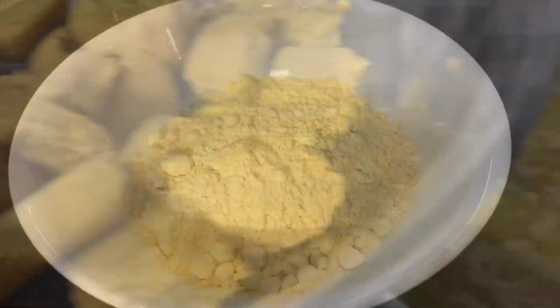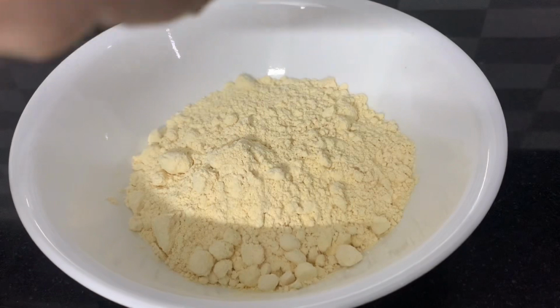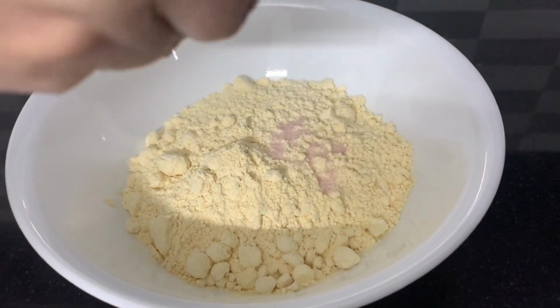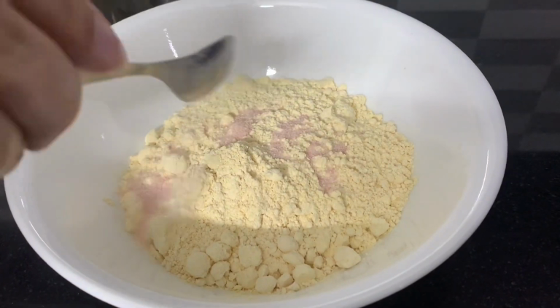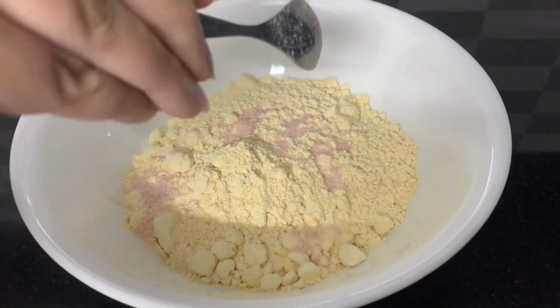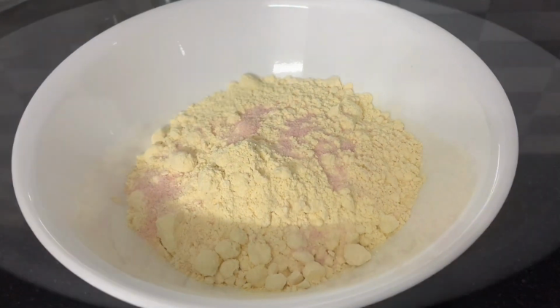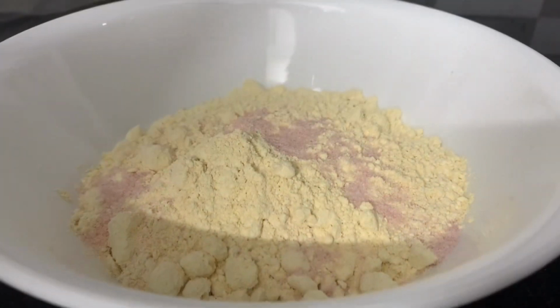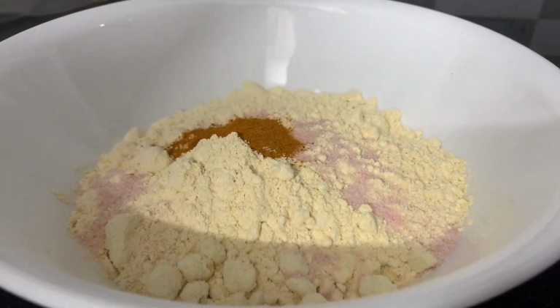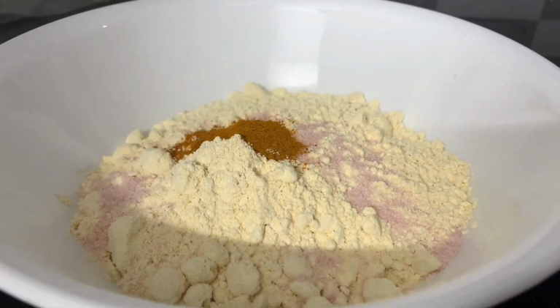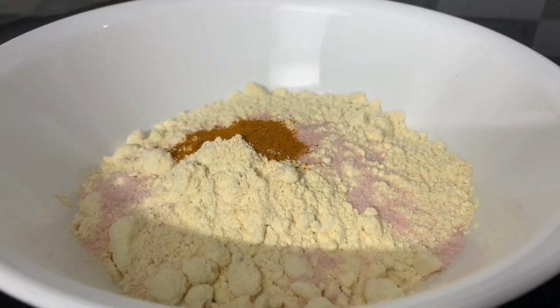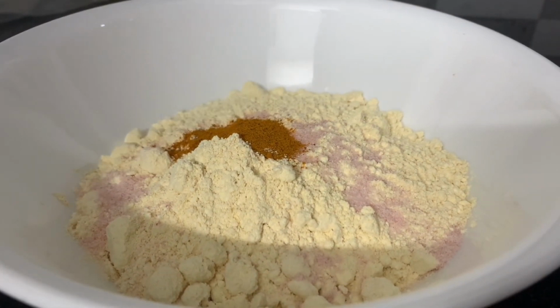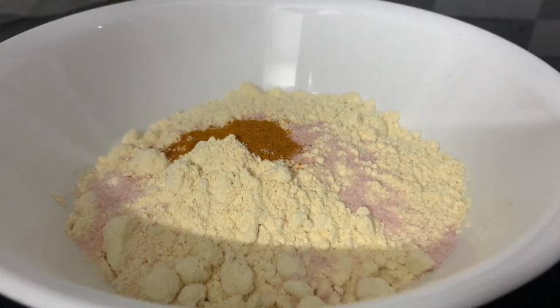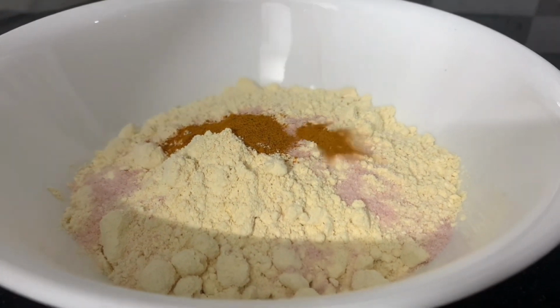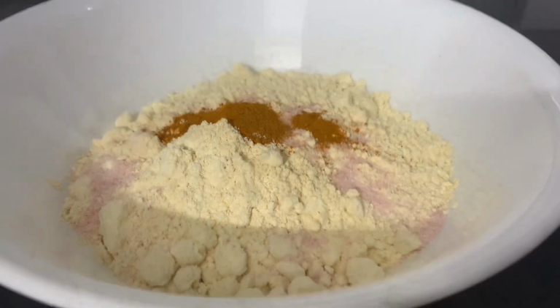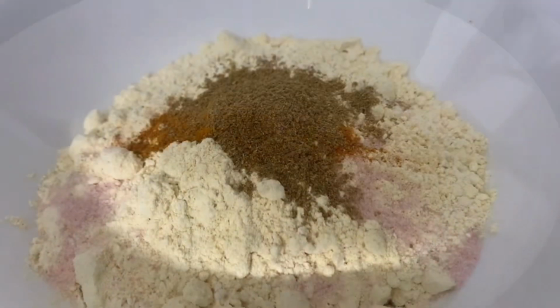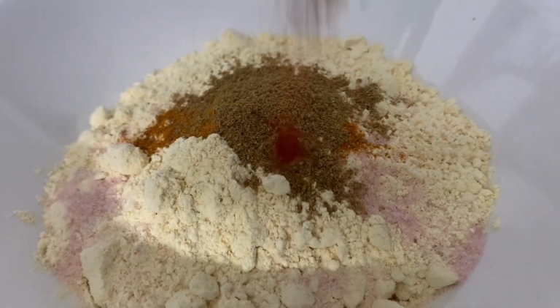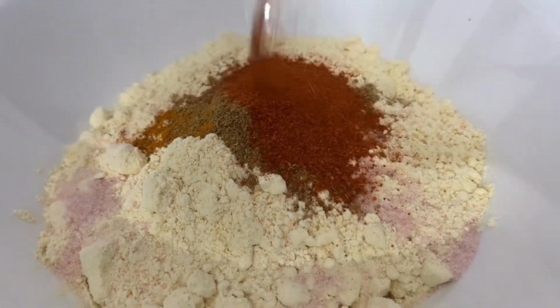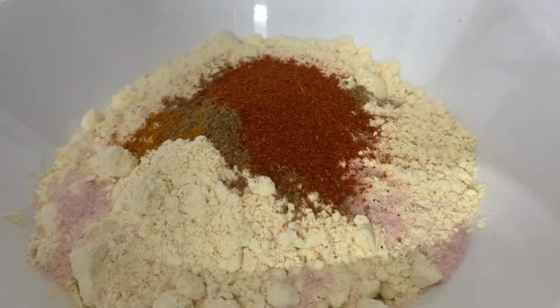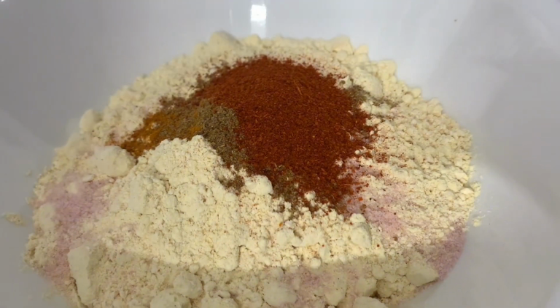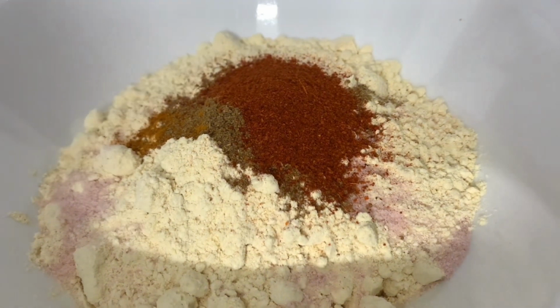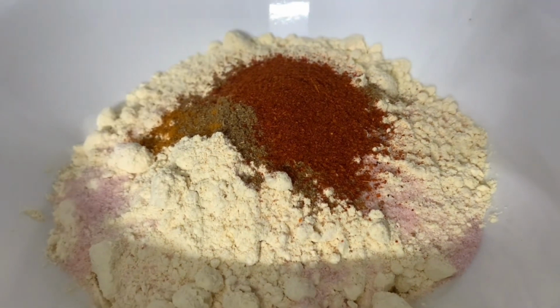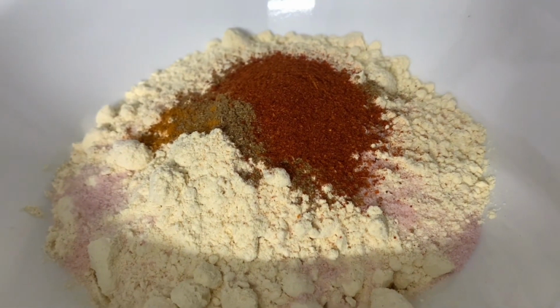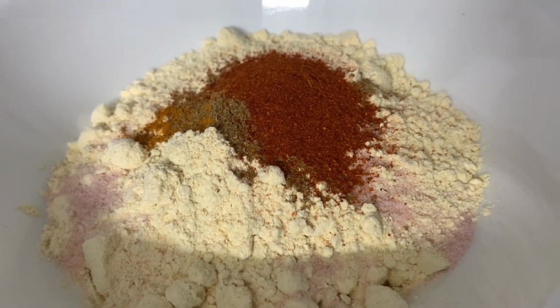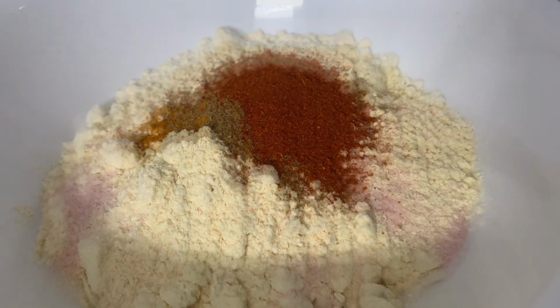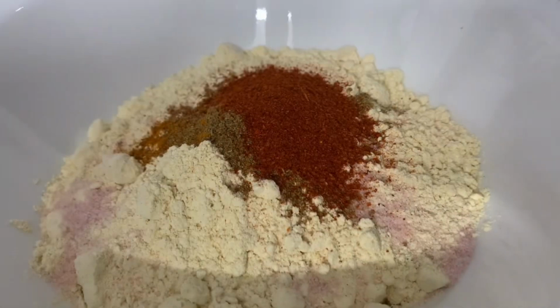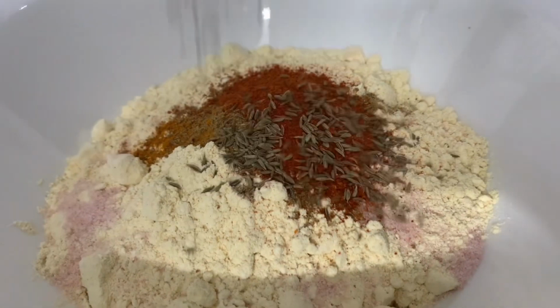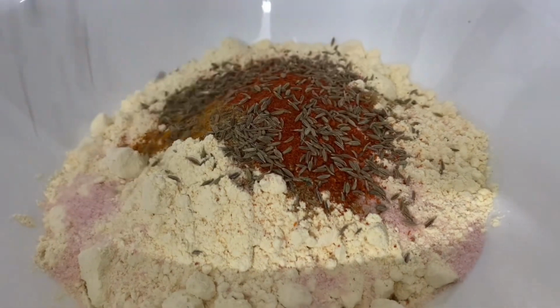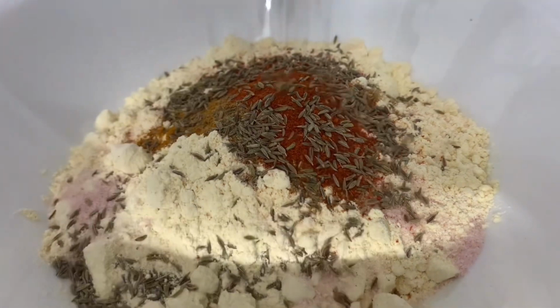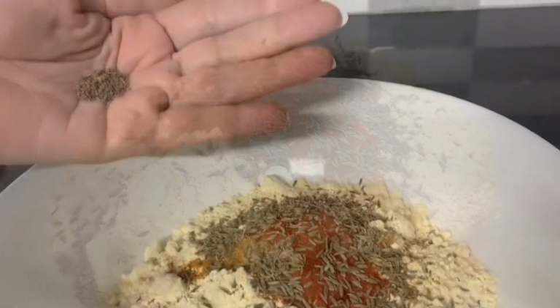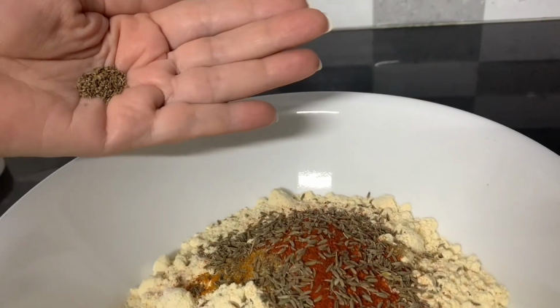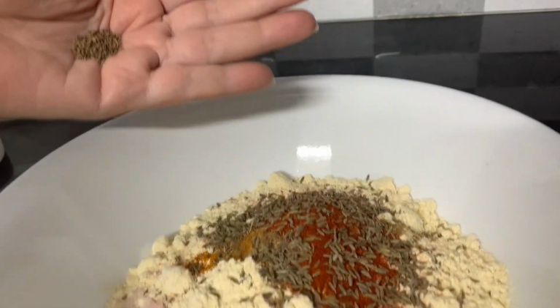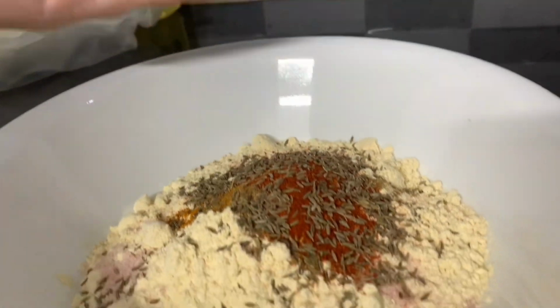Let's start by making the Khandwiyan batter. In a large bowl, combine 1 cup of gram flour, salt to taste, 1/2 teaspoon turmeric powder, red chili powder to taste, 1 teaspoon cumin, and 1 pinch of carom seeds.